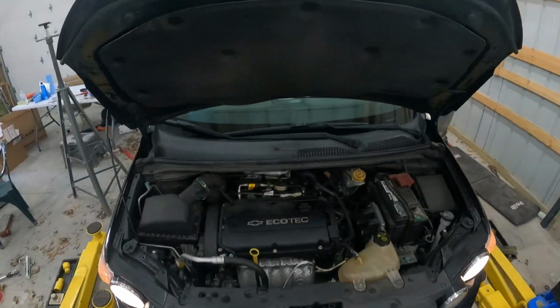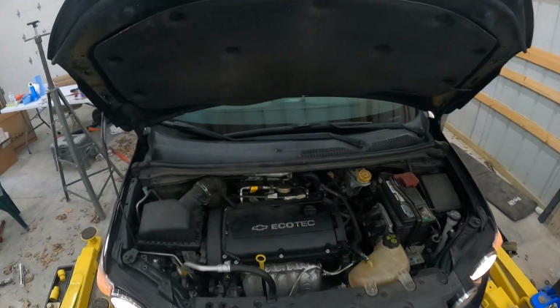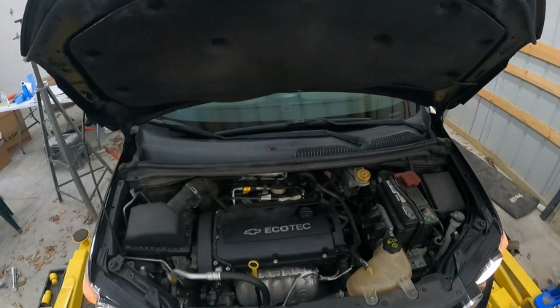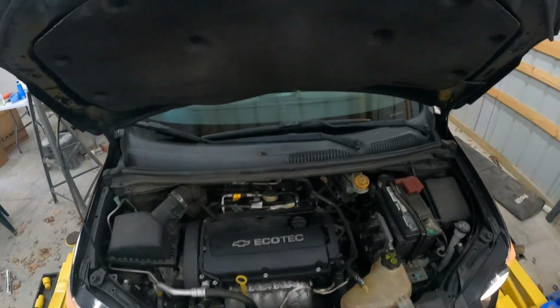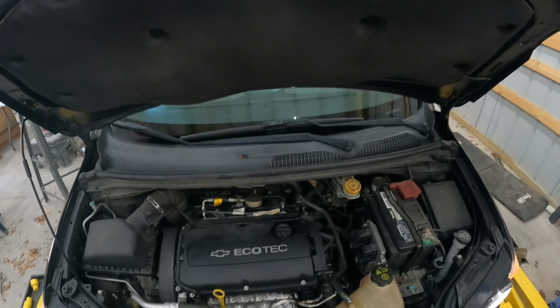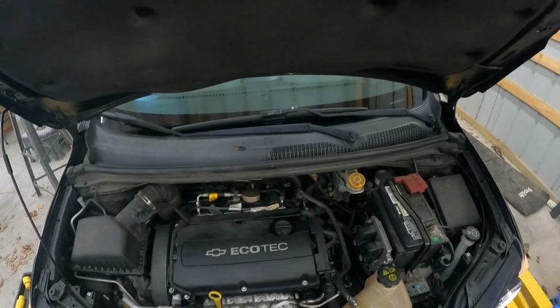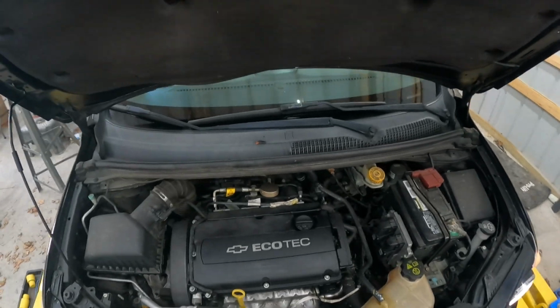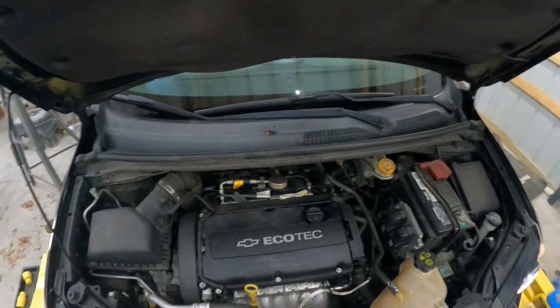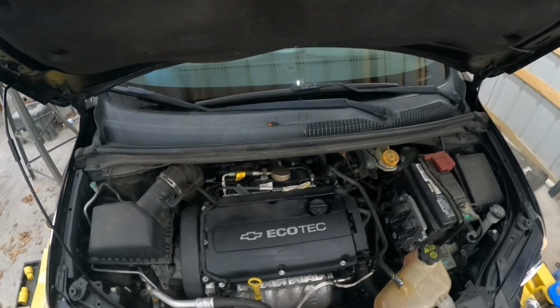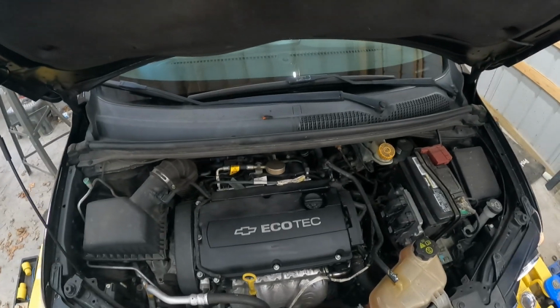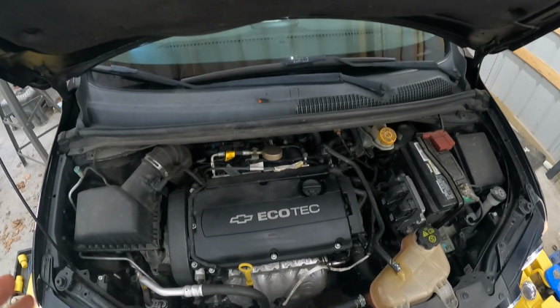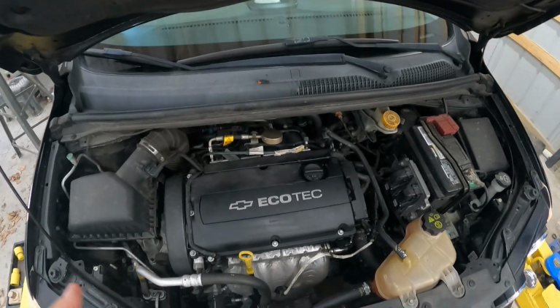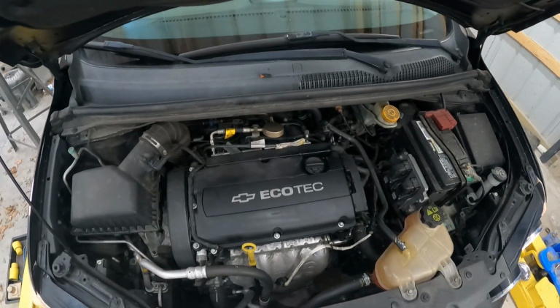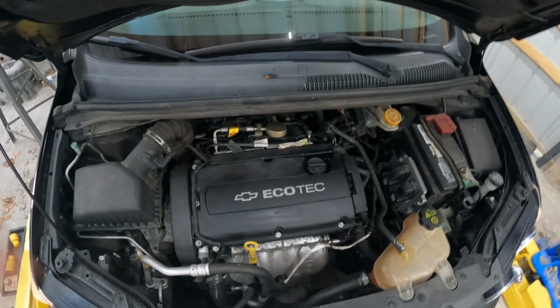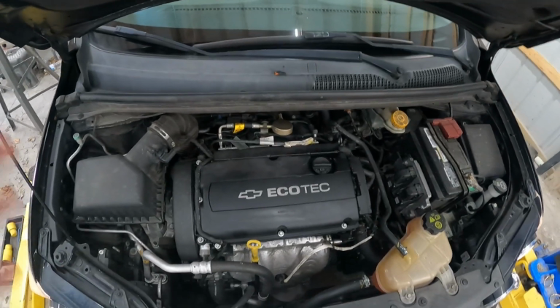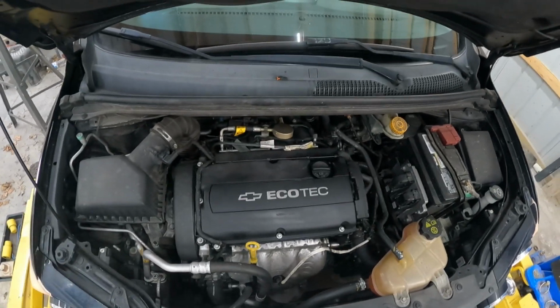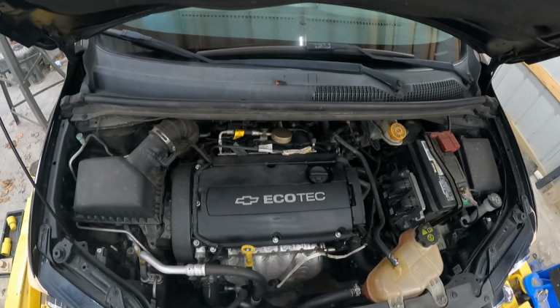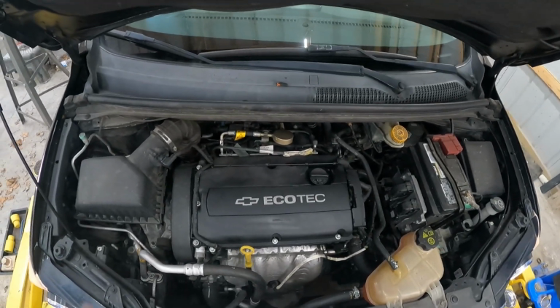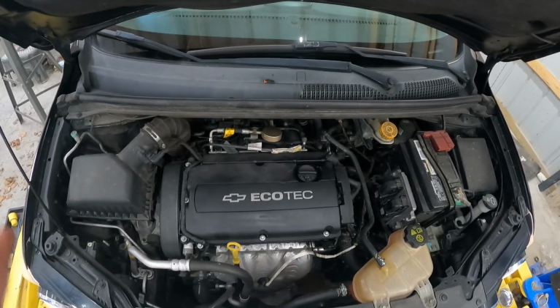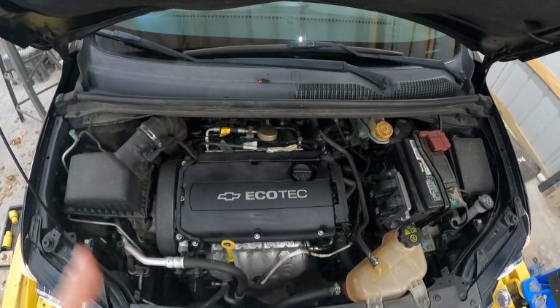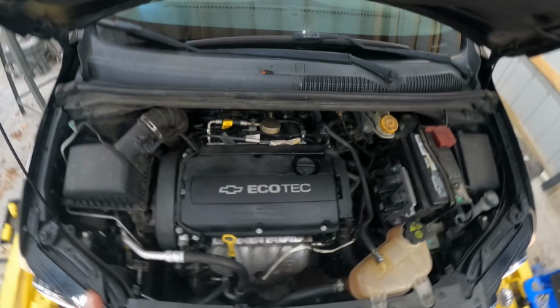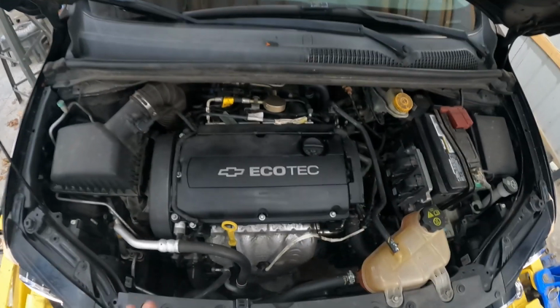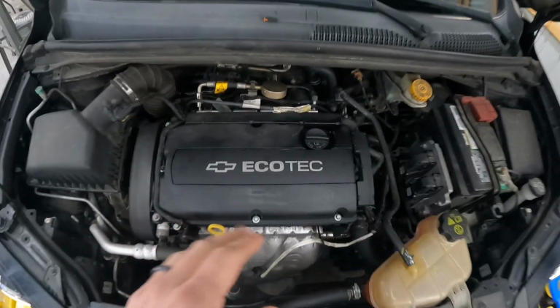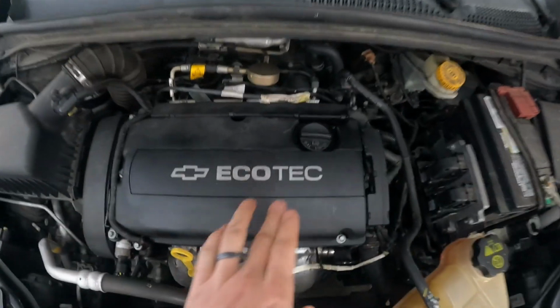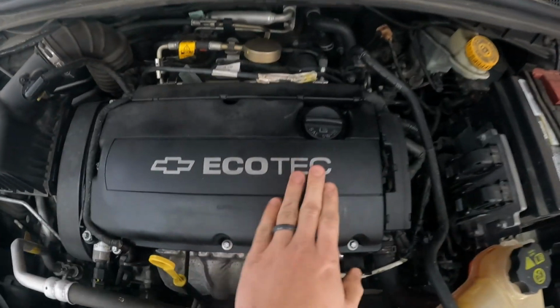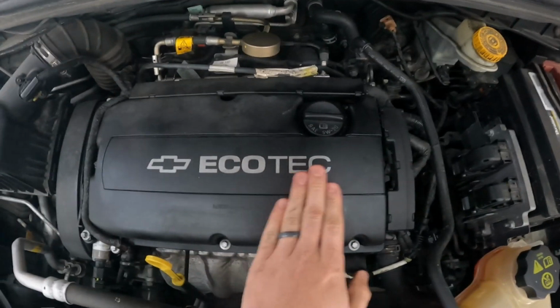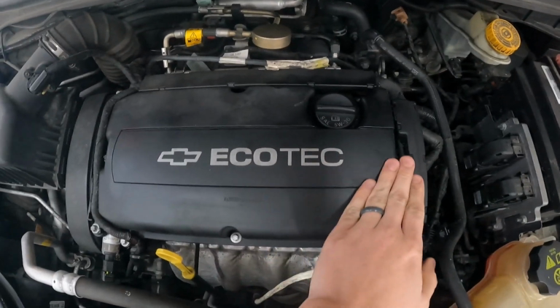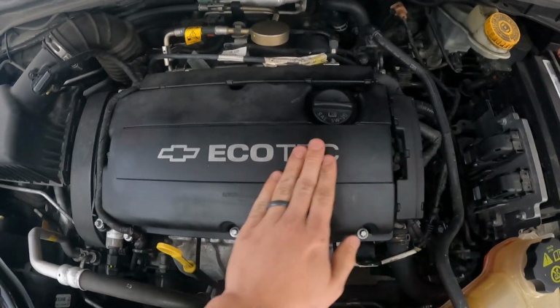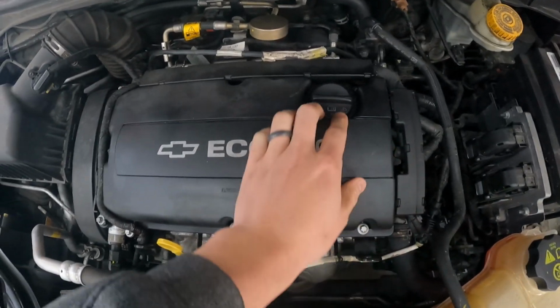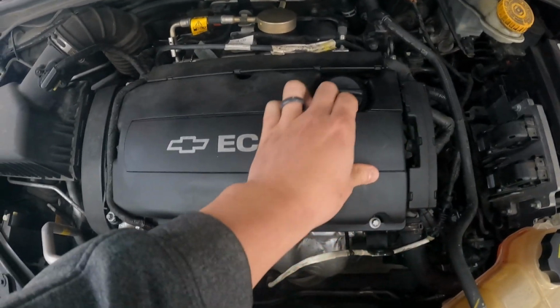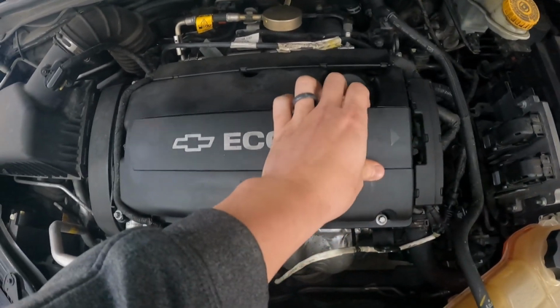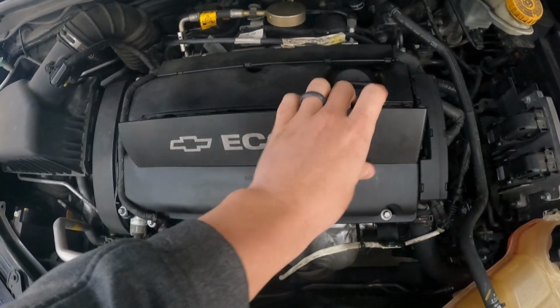First things first, you're going to need to pop your hood. You're going to want to do a visual inspection of a few things. It's going to require maybe one or two tools to do it. First, let's just pop off our cover here — this is covering our coil.